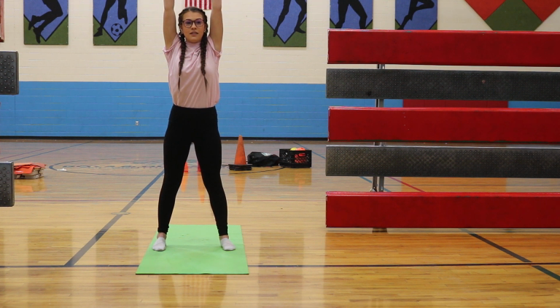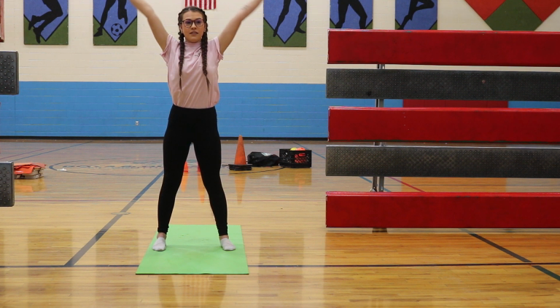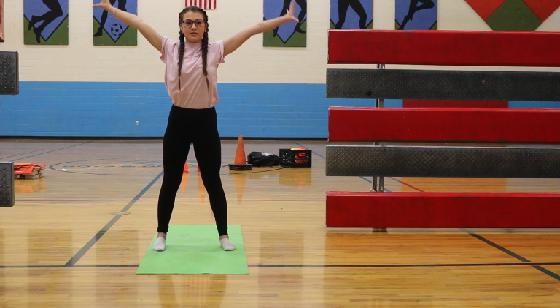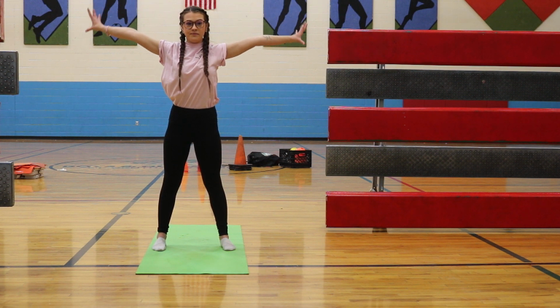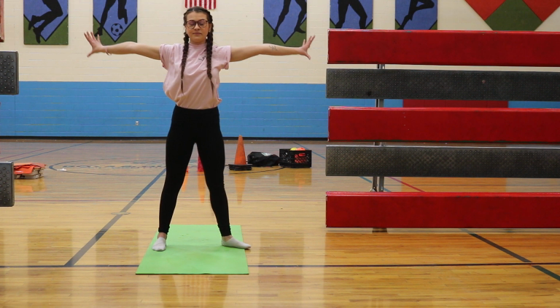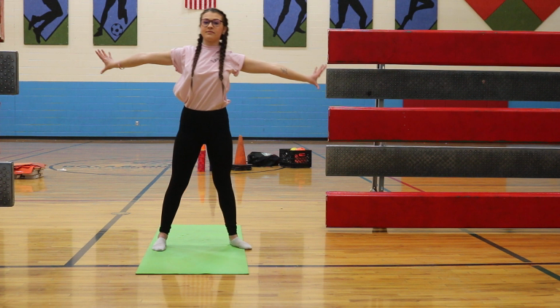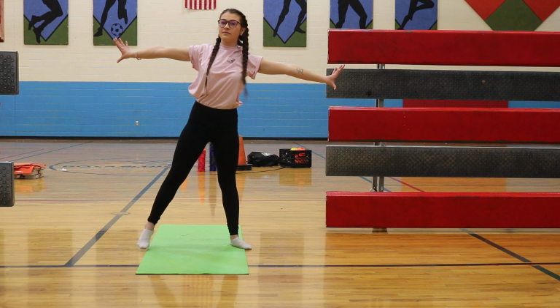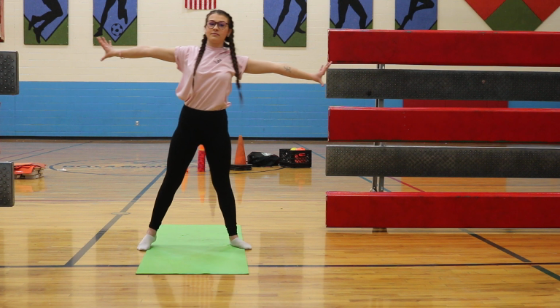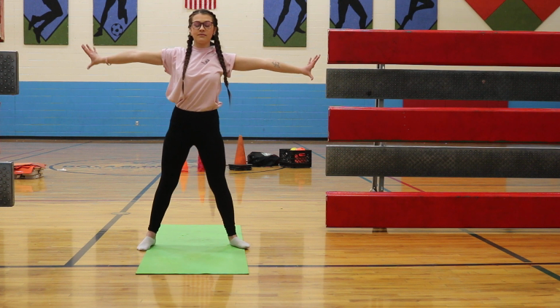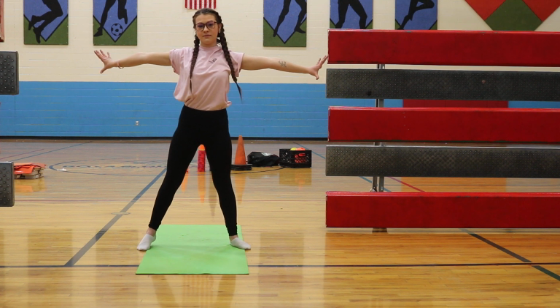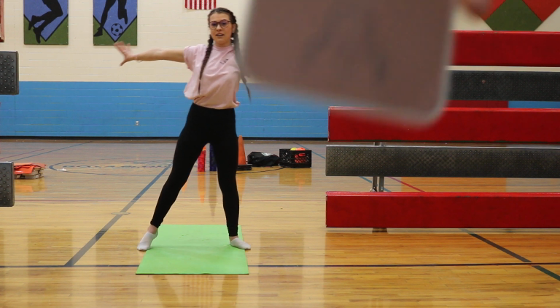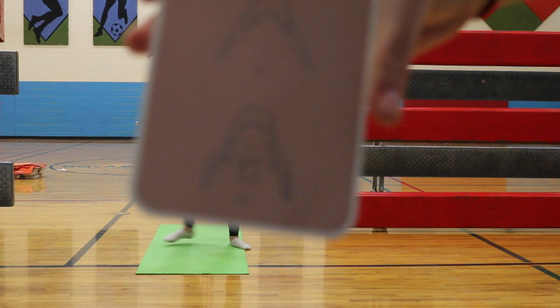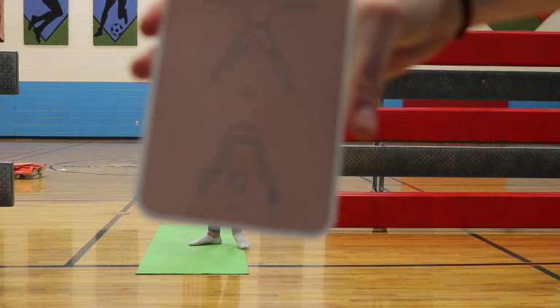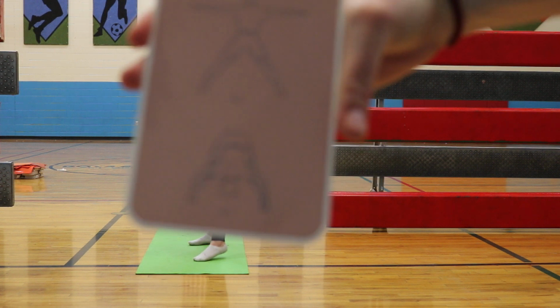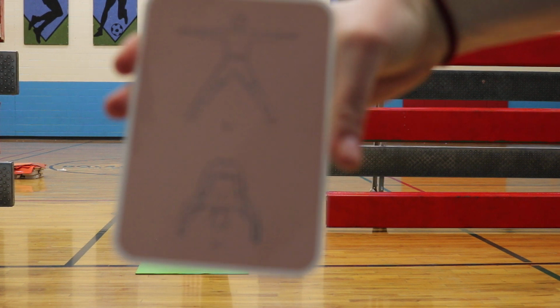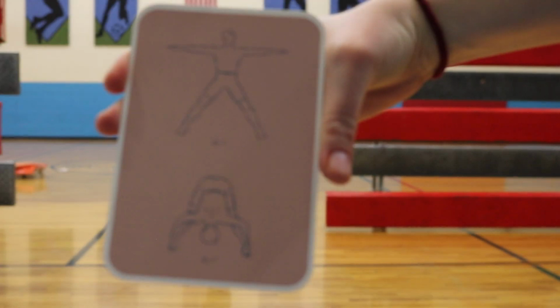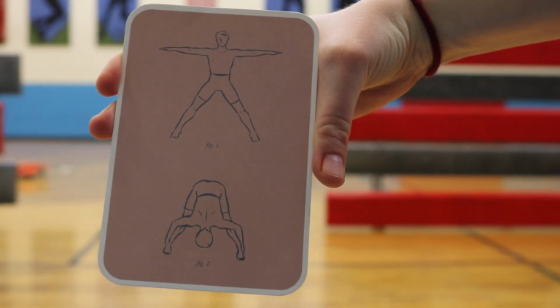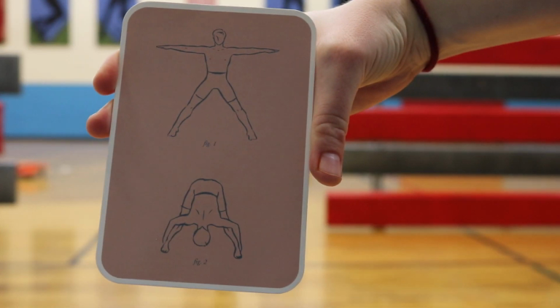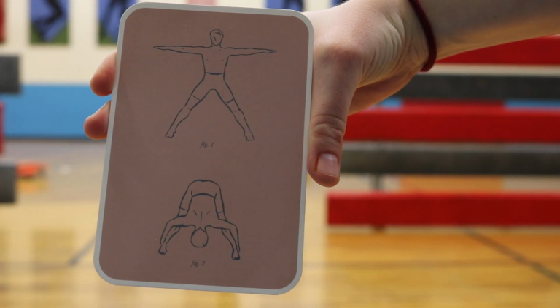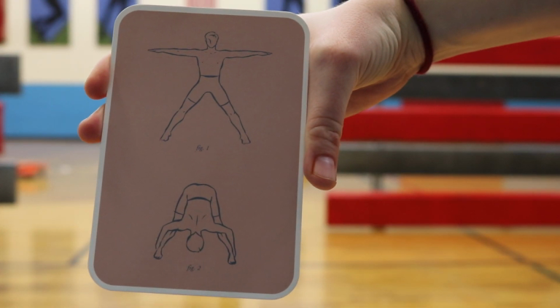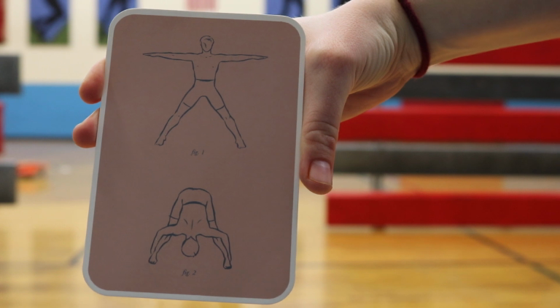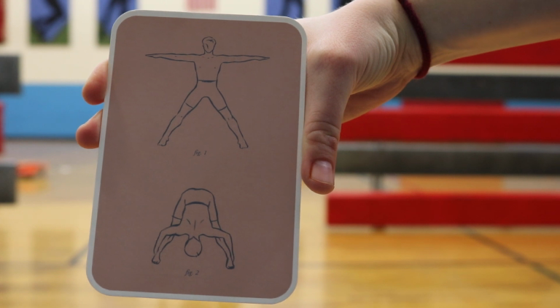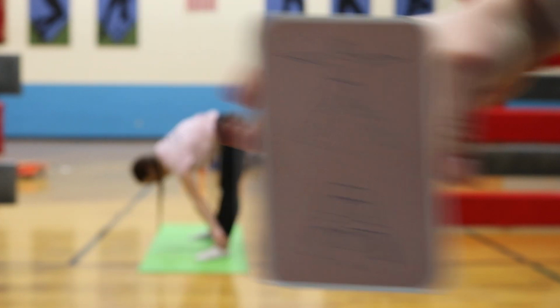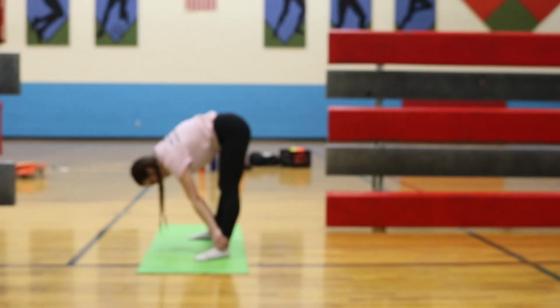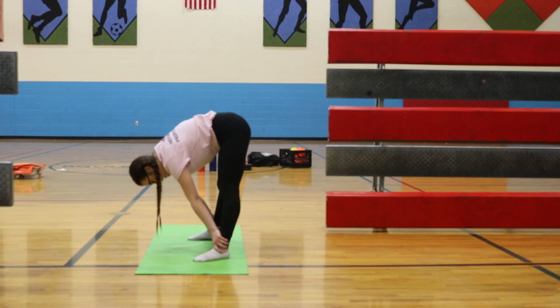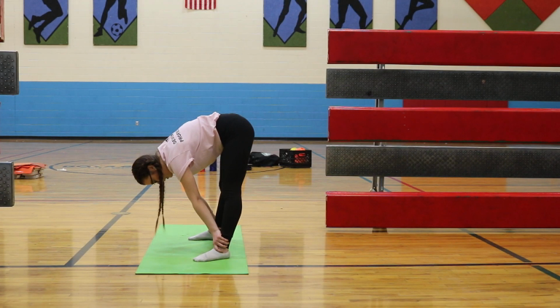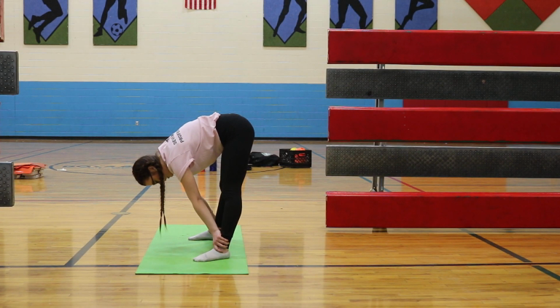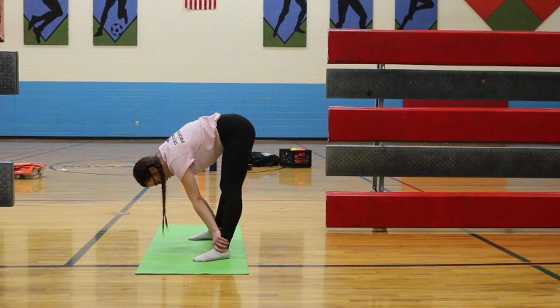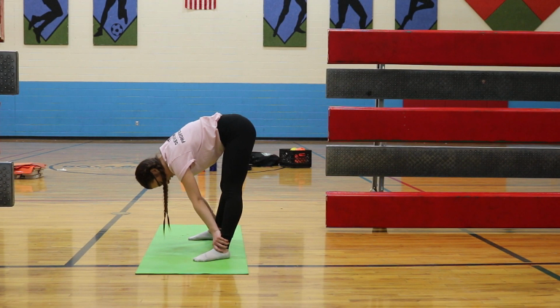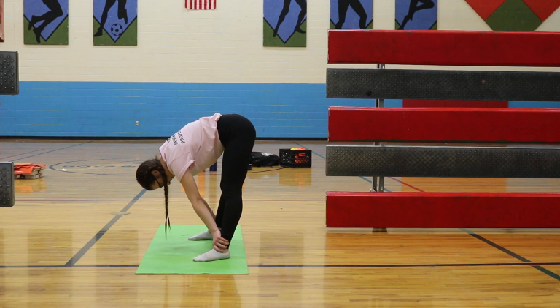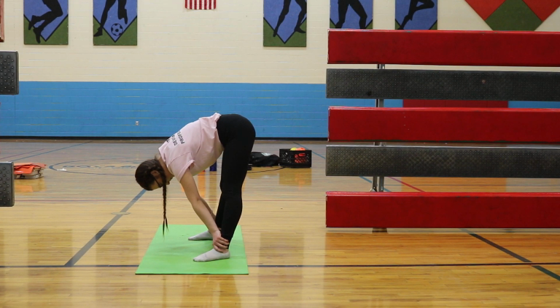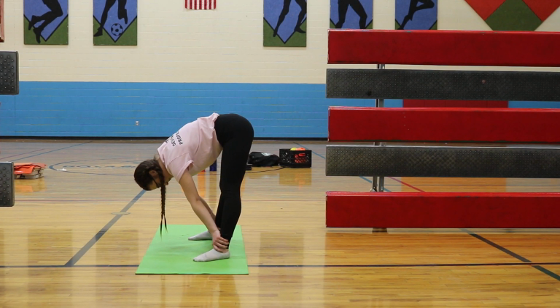Now we're going to do one called the separated leg stretch and you're going to hold this pose for about 10 seconds.